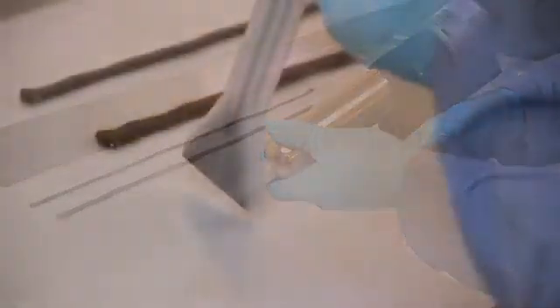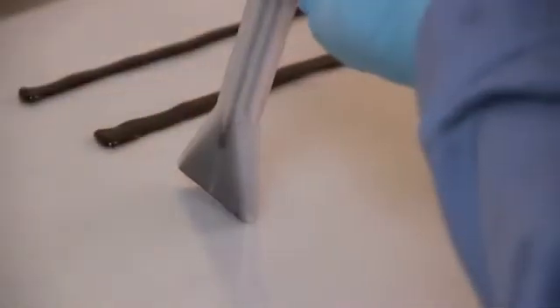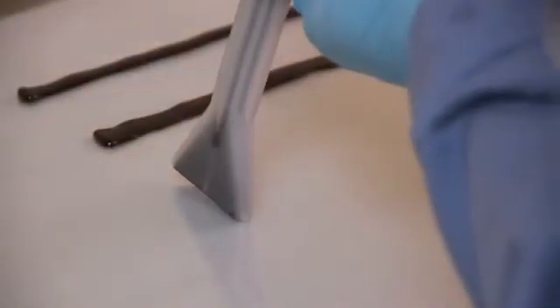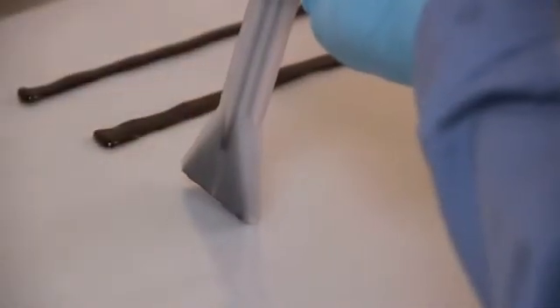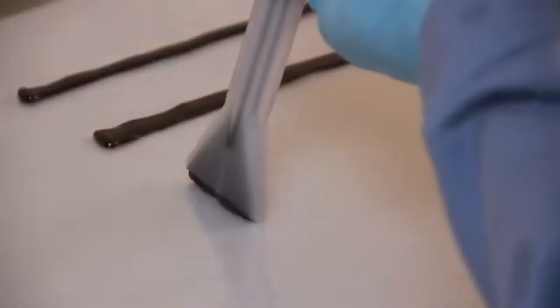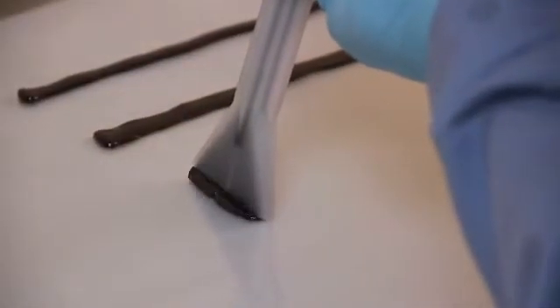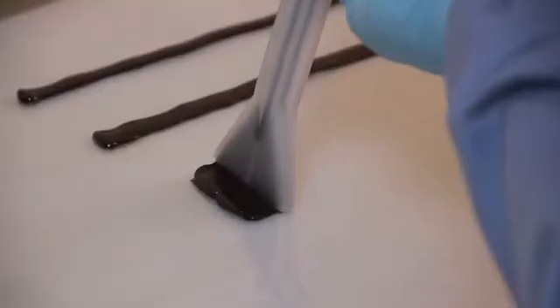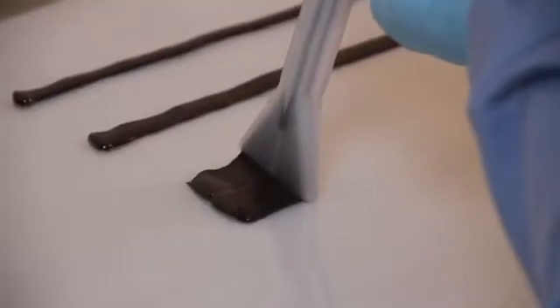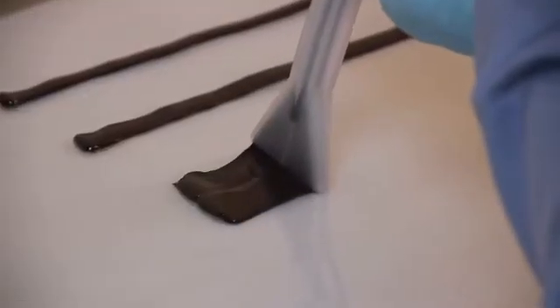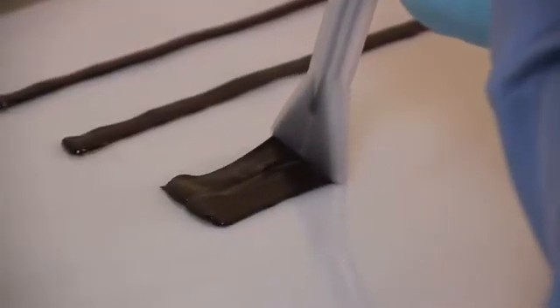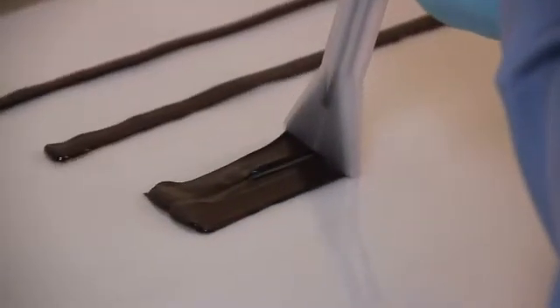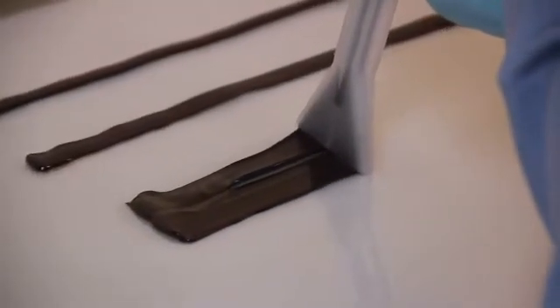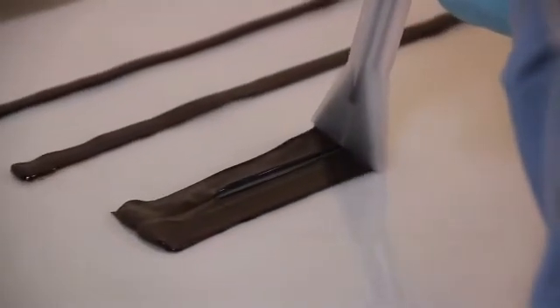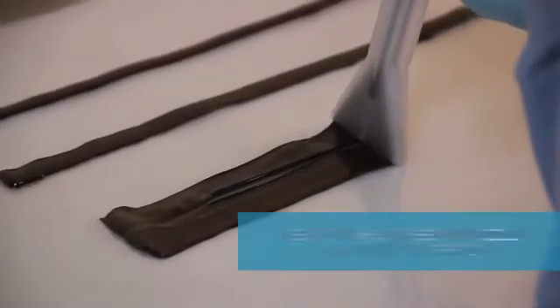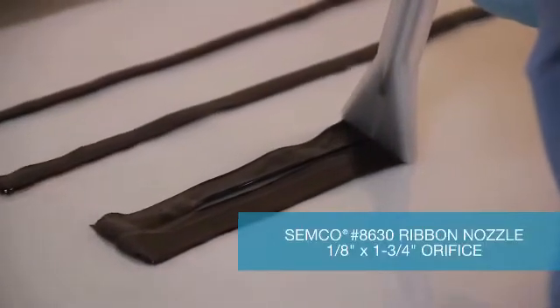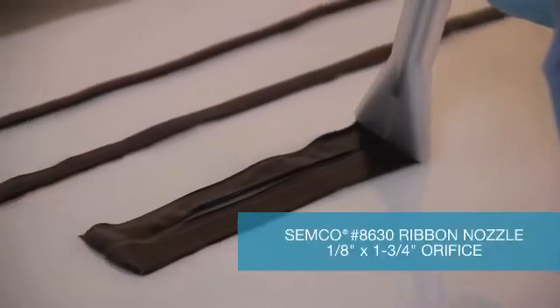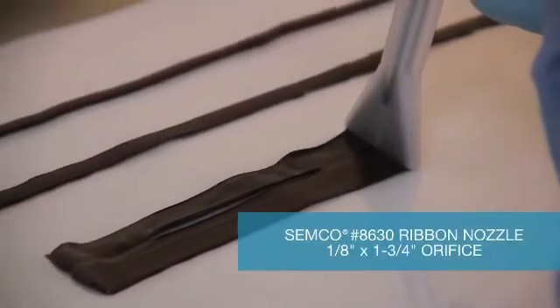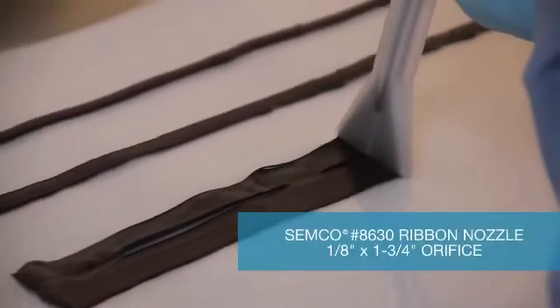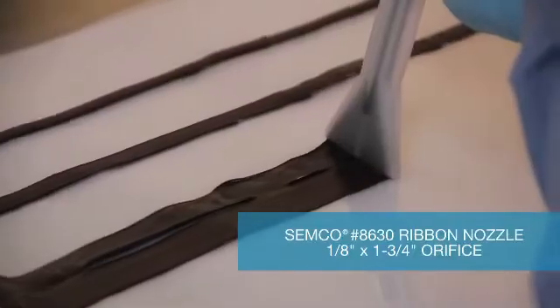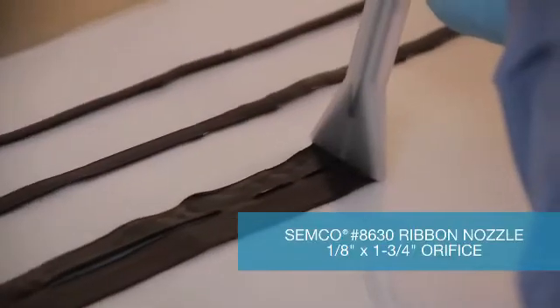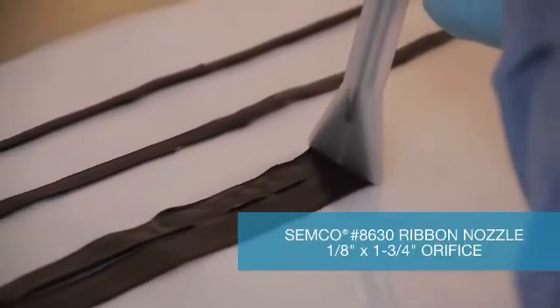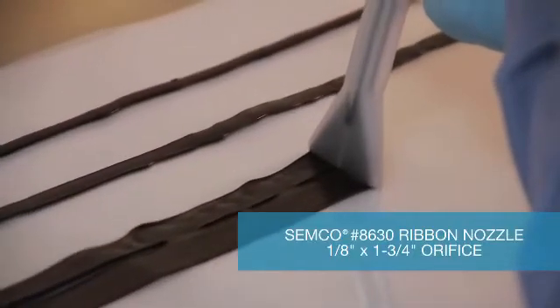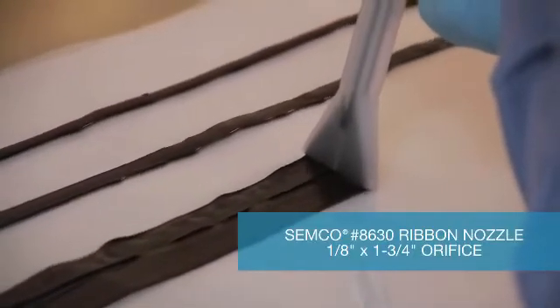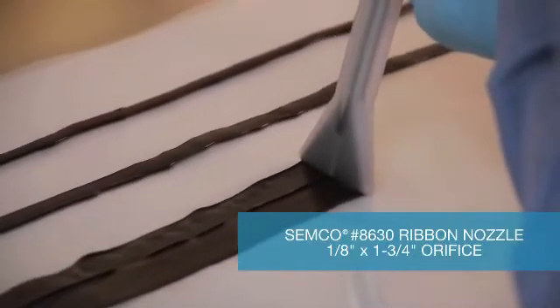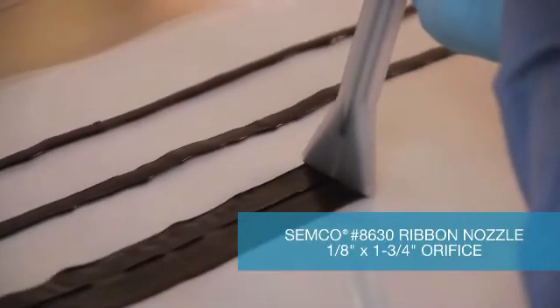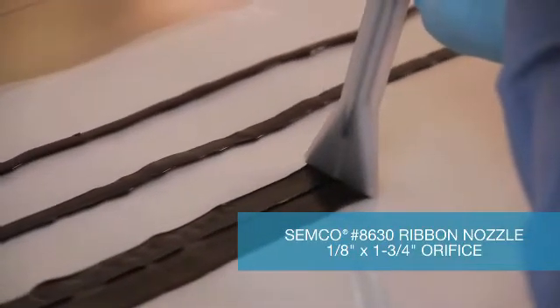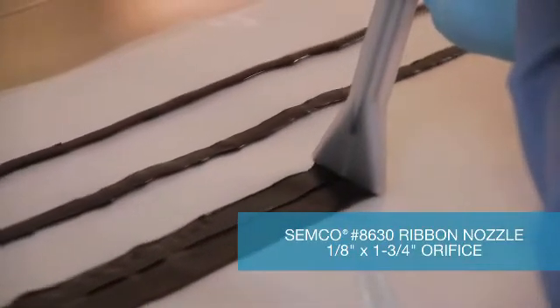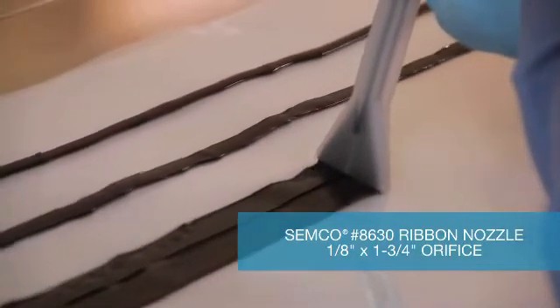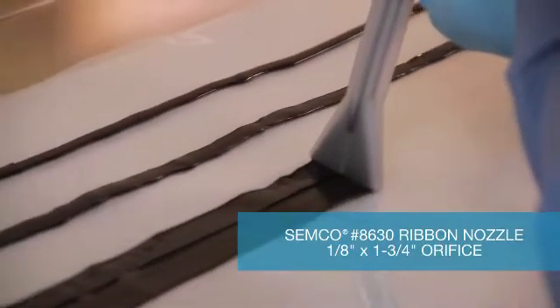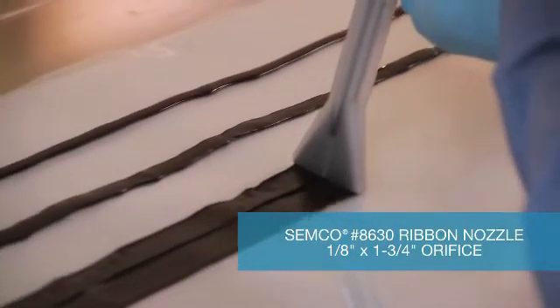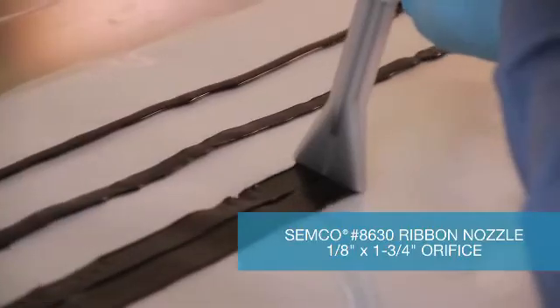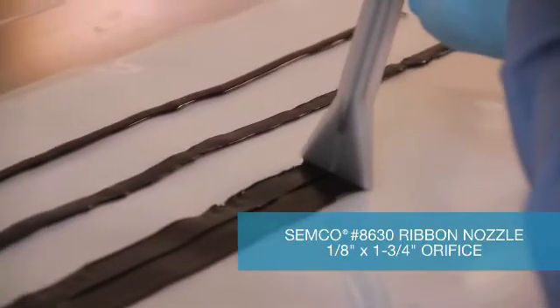Apply the Semco model number 8630 to the substrate and begin extruding material. This nozzle has a 1.8 inch by 1.75 inch orifice and allows the user to apply a very wide bead of sealant across a broad substrate.